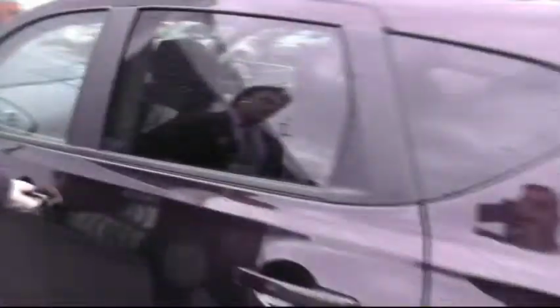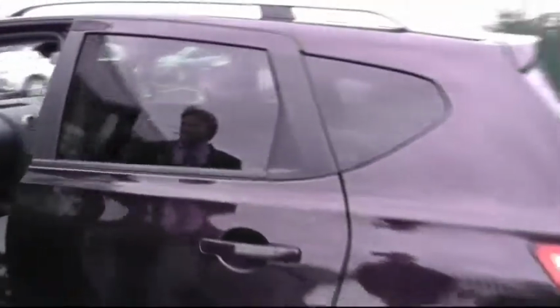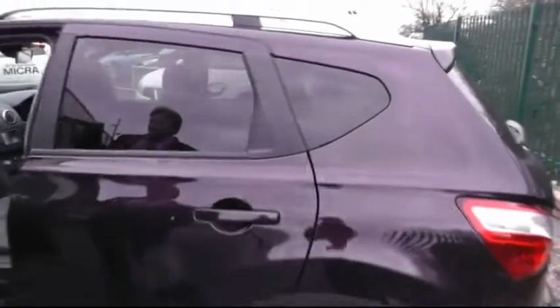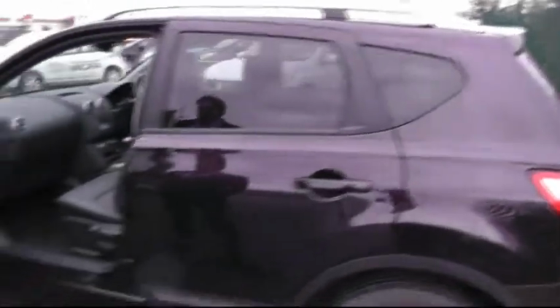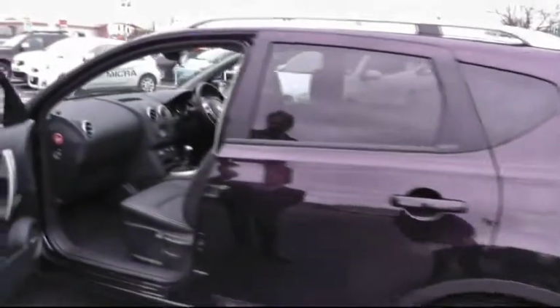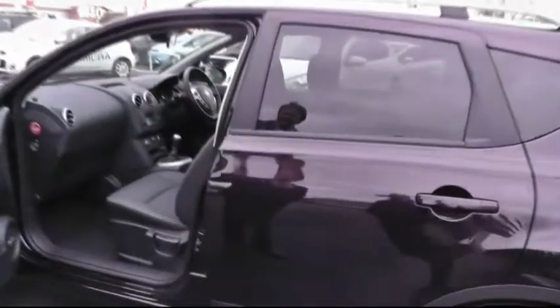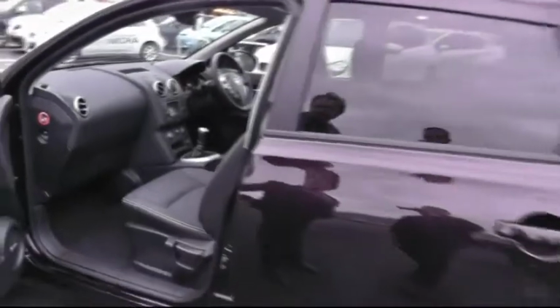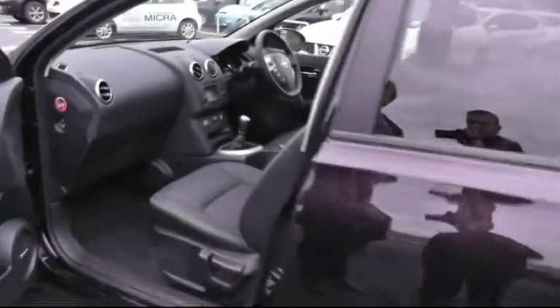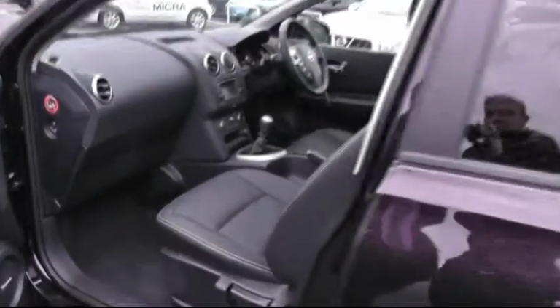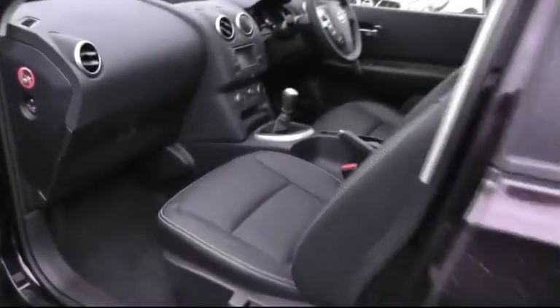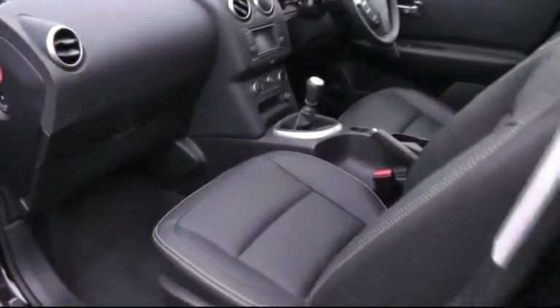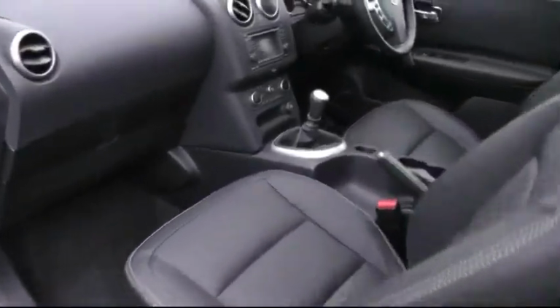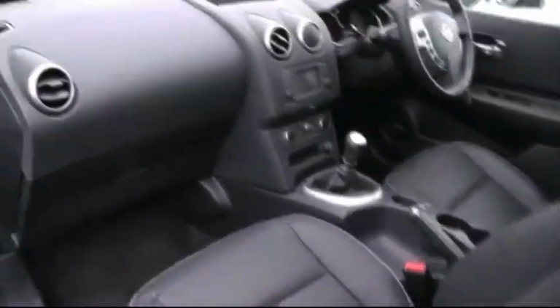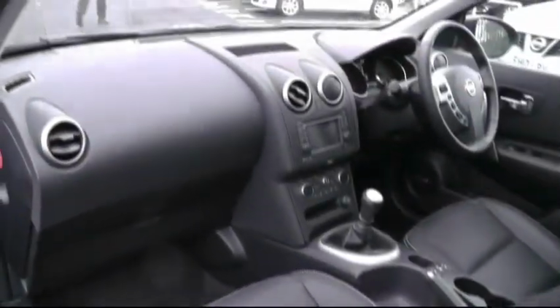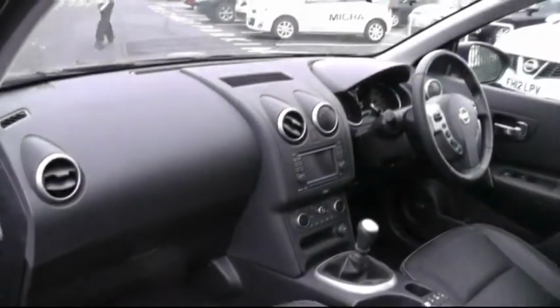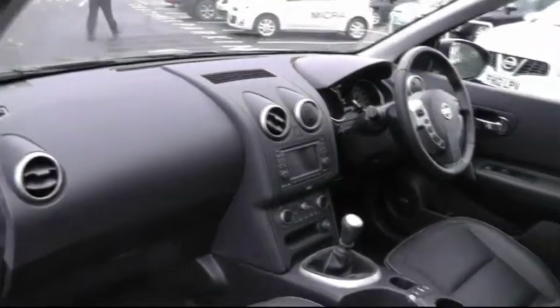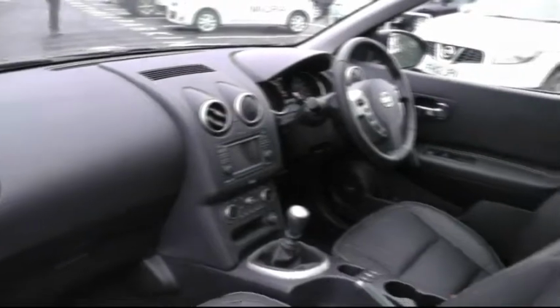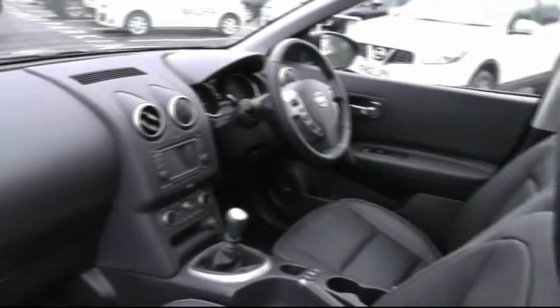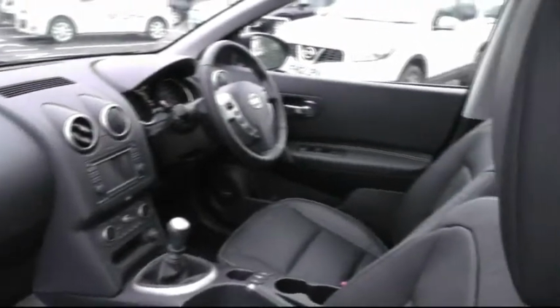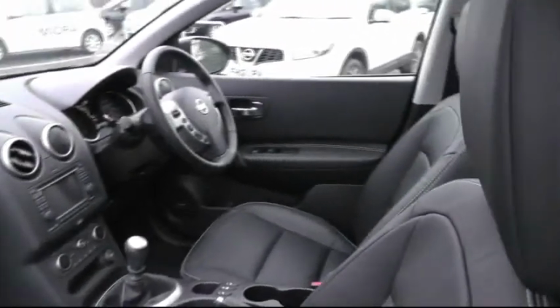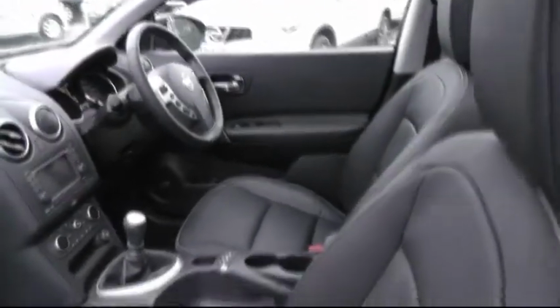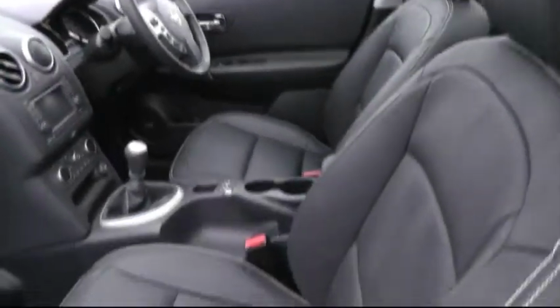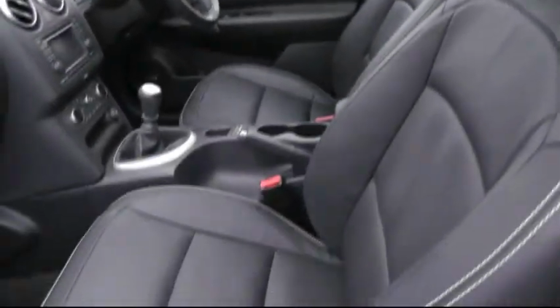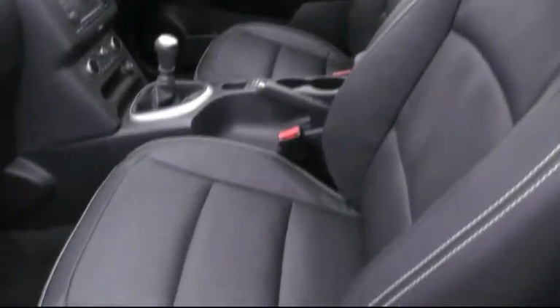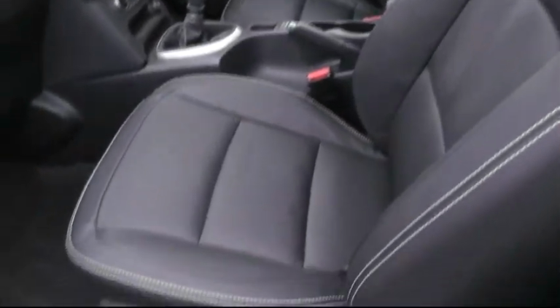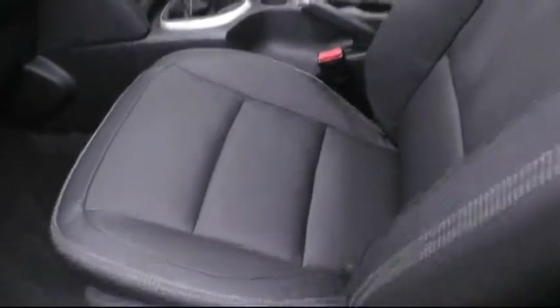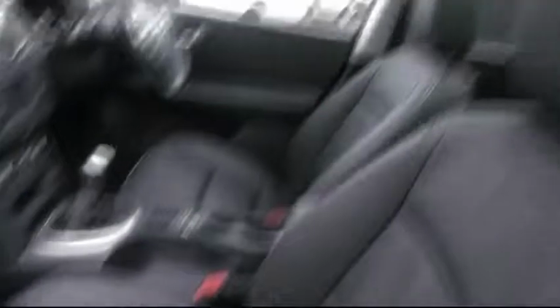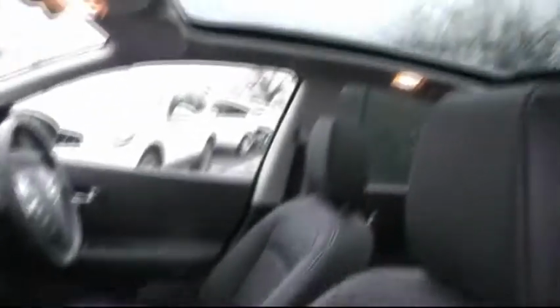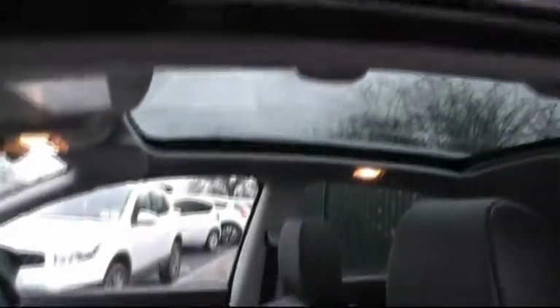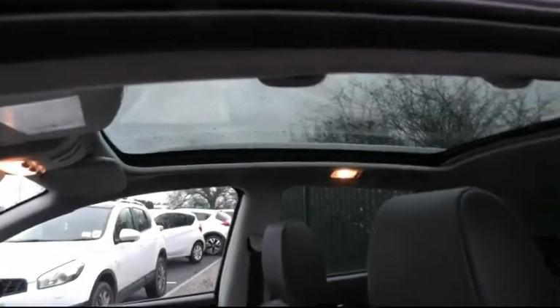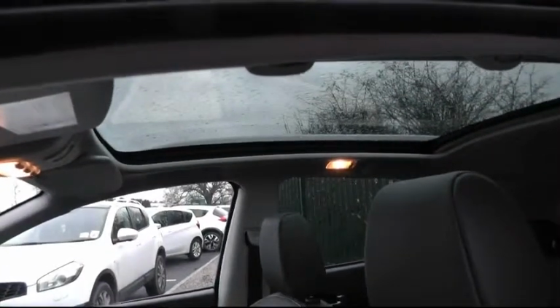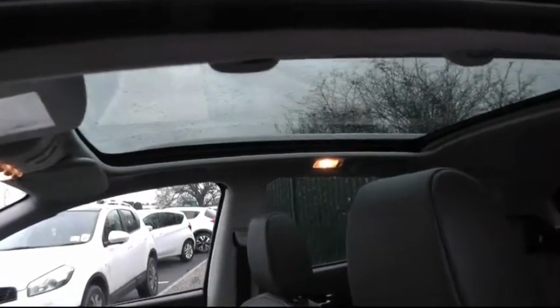Moving into the front passenger seat — an opportunity to show you the Bose sound system in place, and once again an excellent cabin space inside the Nissan Qashqai. A fully automated panoramic sunroof is also included. It really is an impressive car.